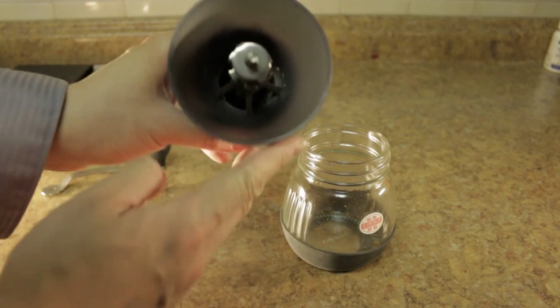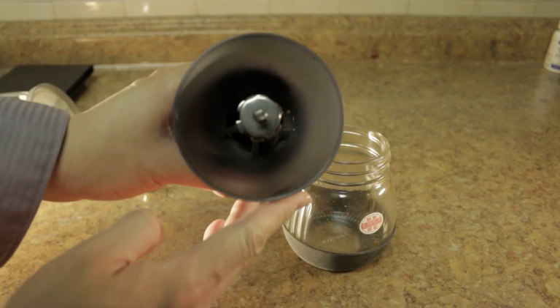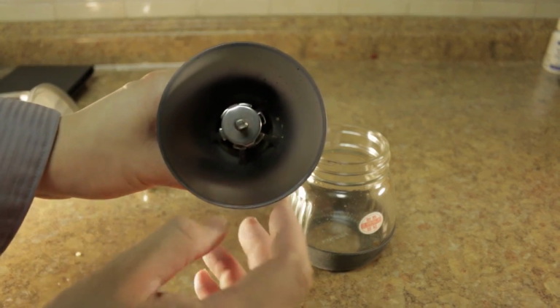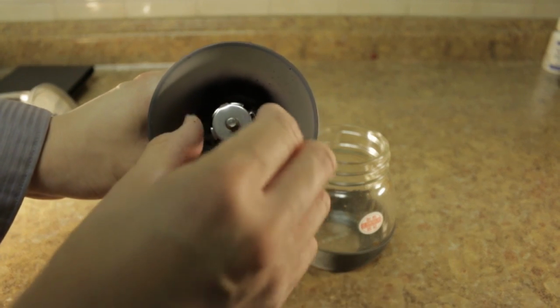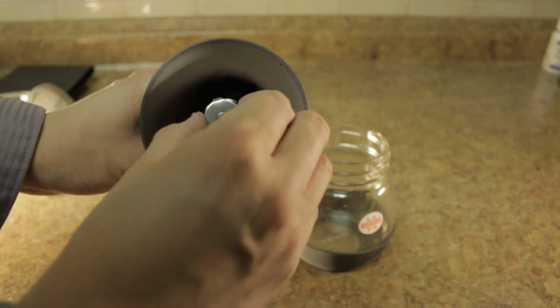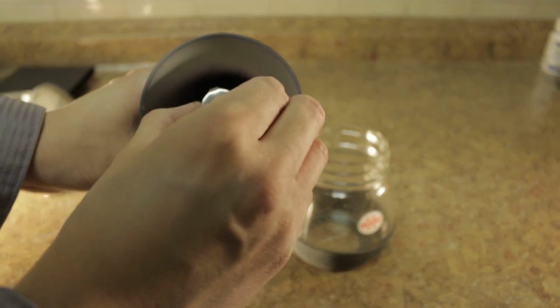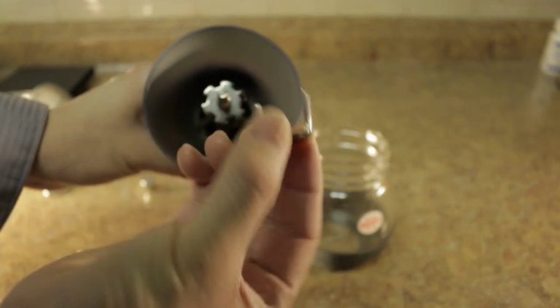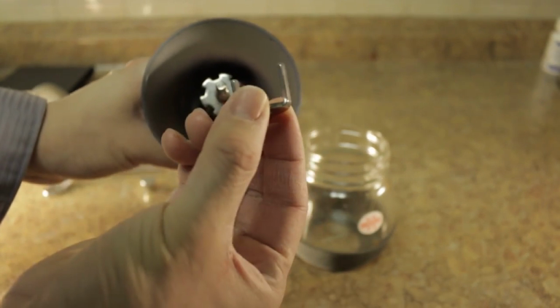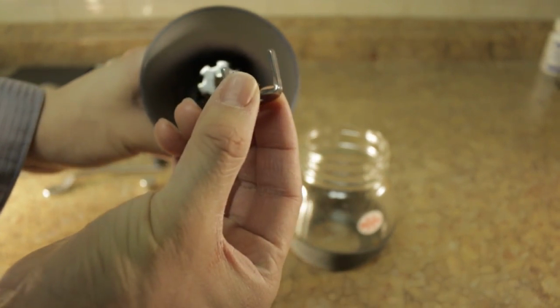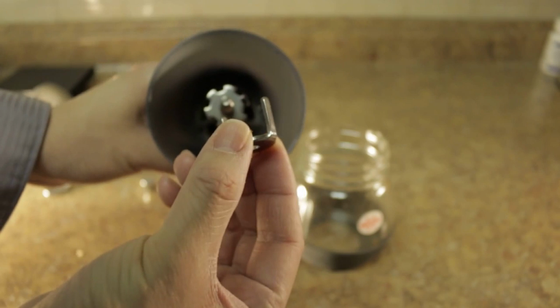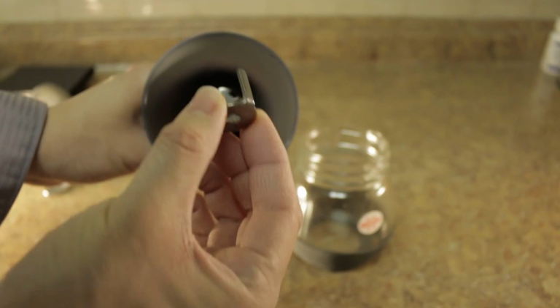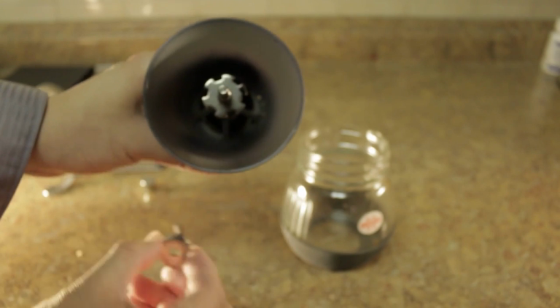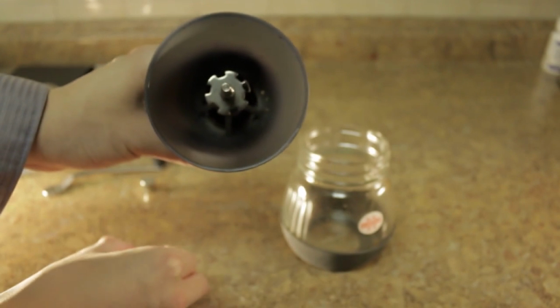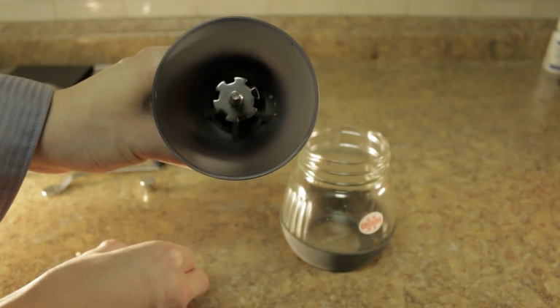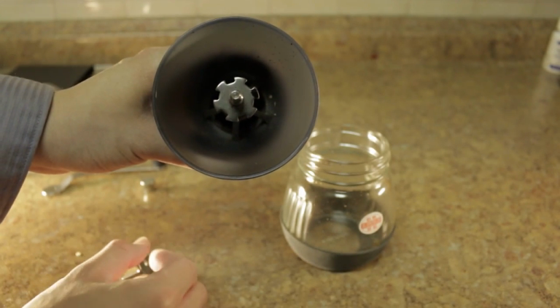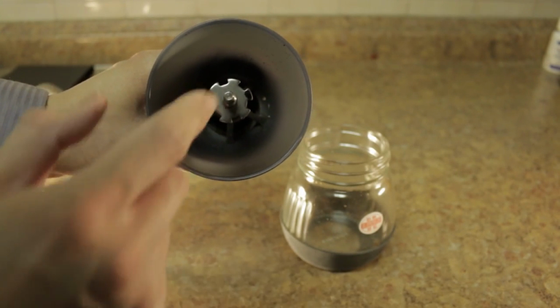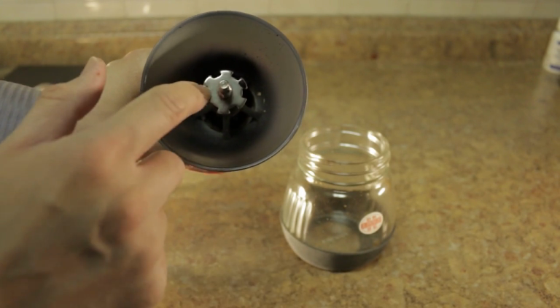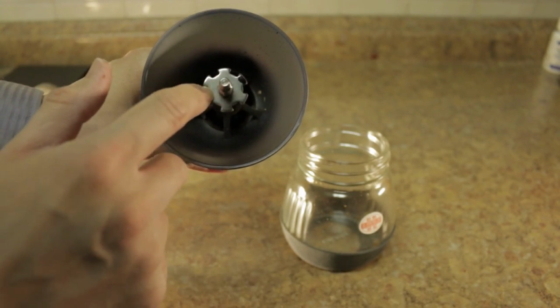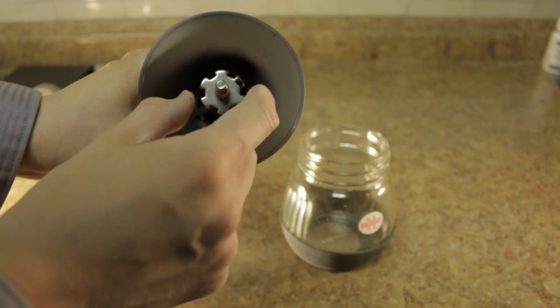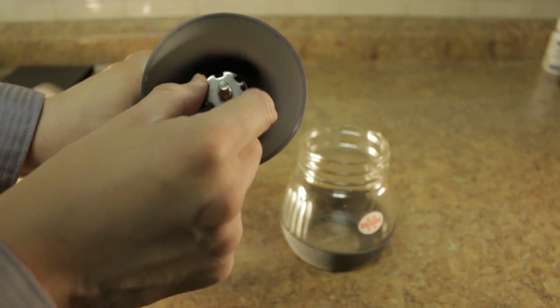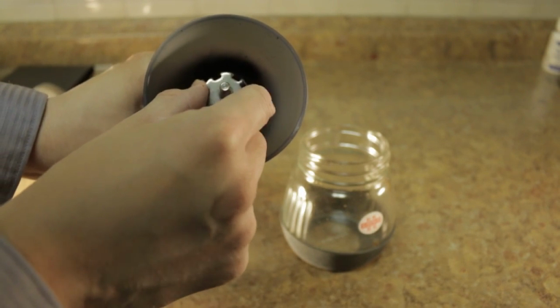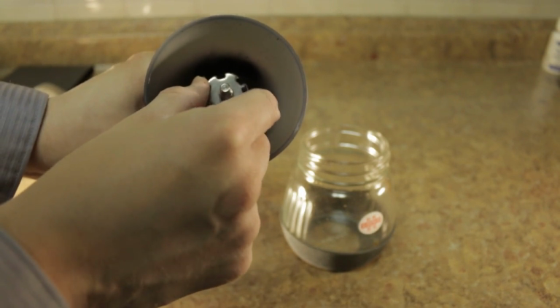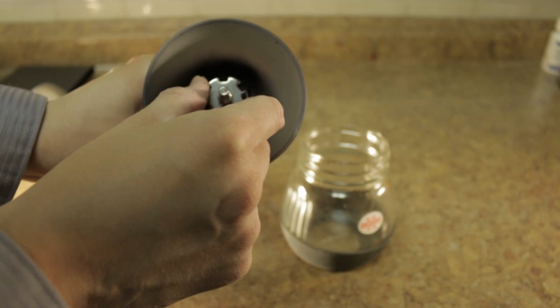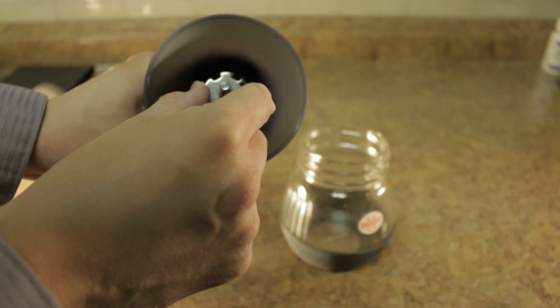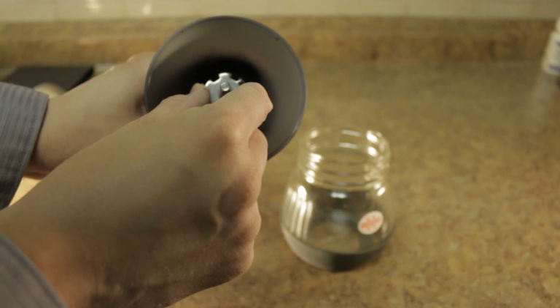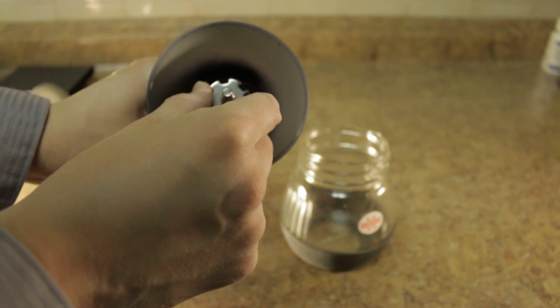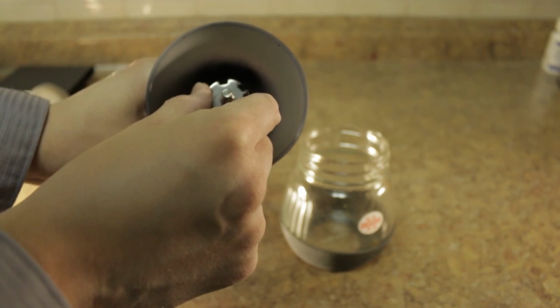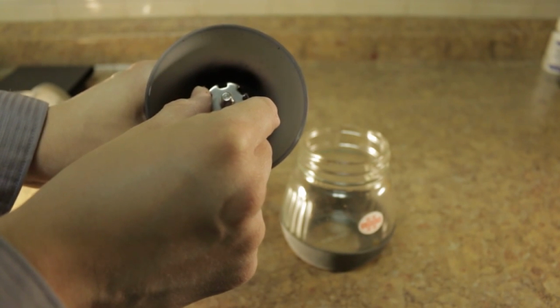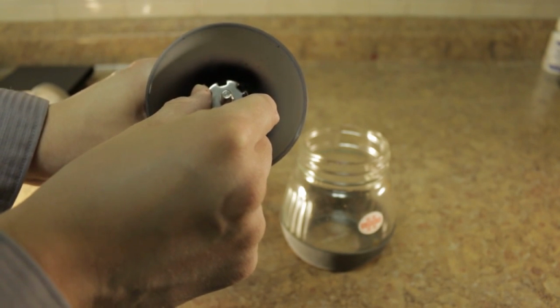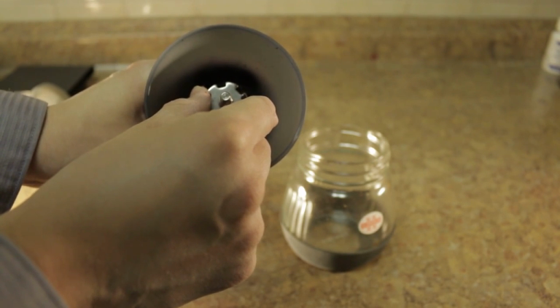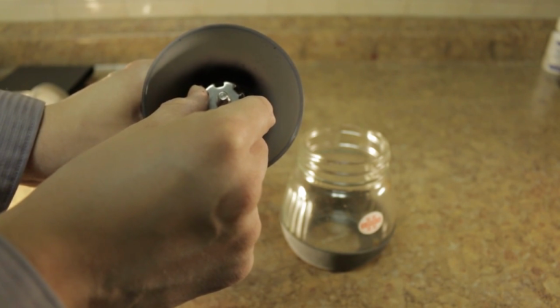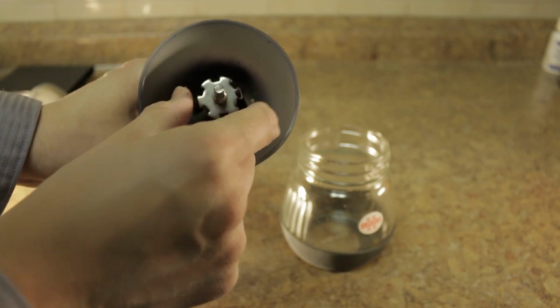To adjust the grind, what you have to do is just take off this ring piece, and after that you have this wheel you turn. The grind is set by how many turns left from tight it is.